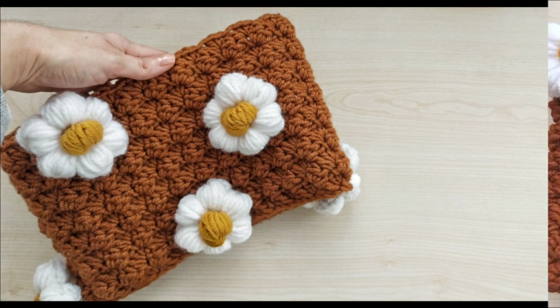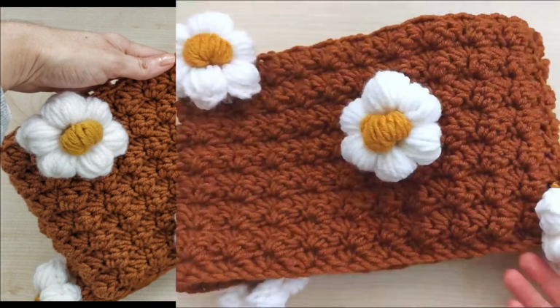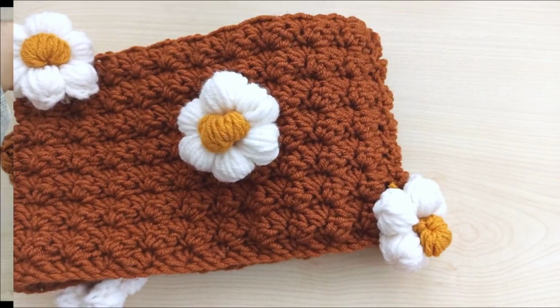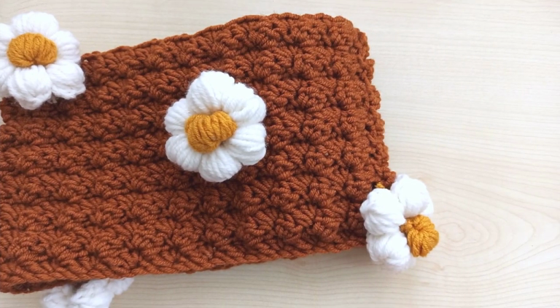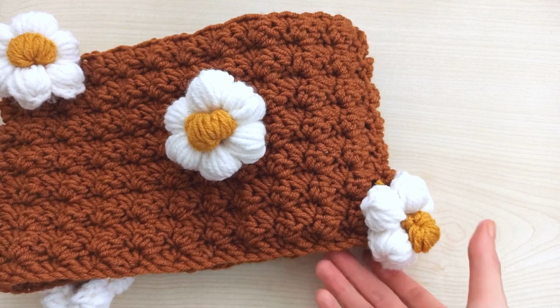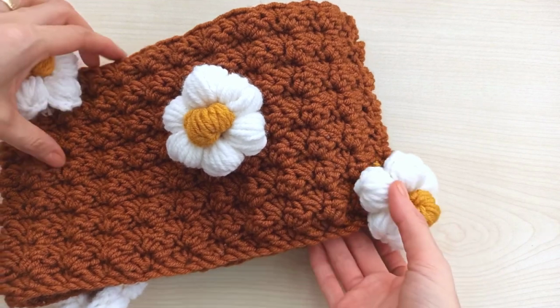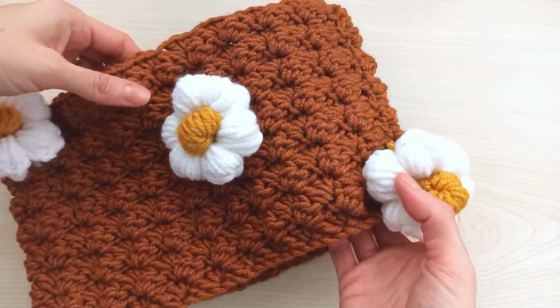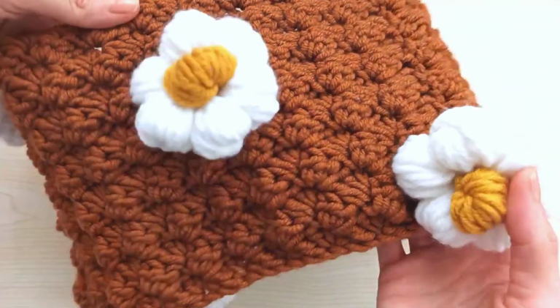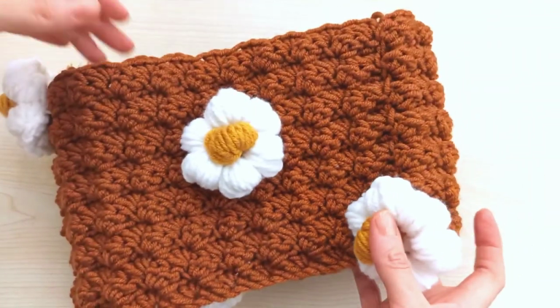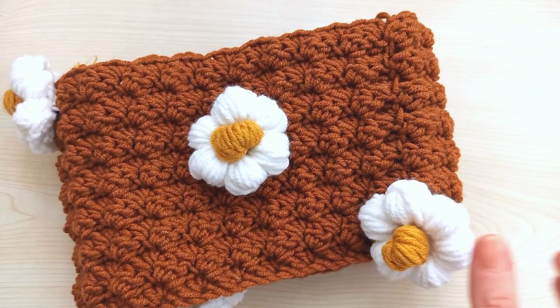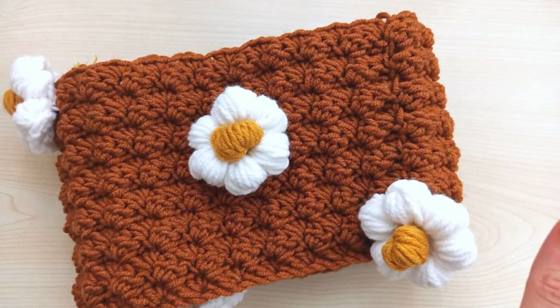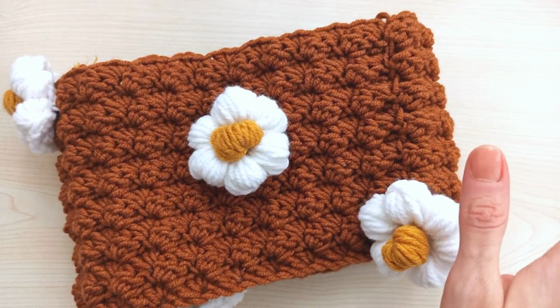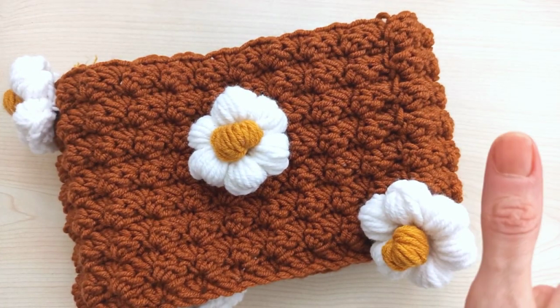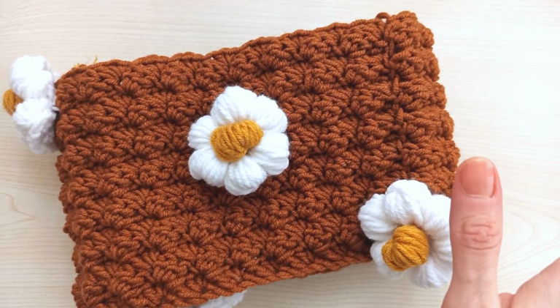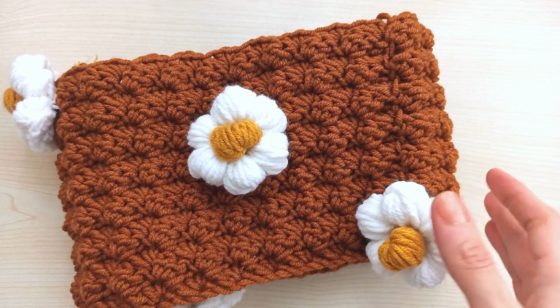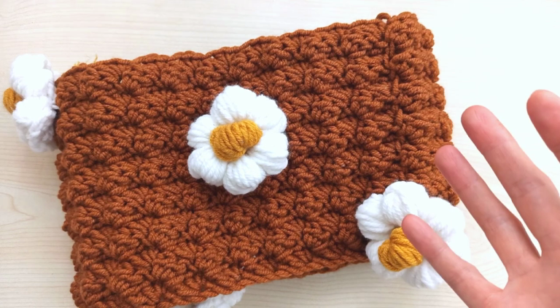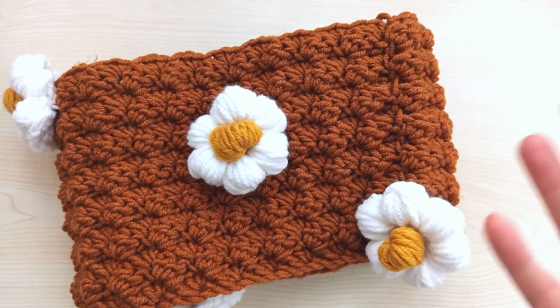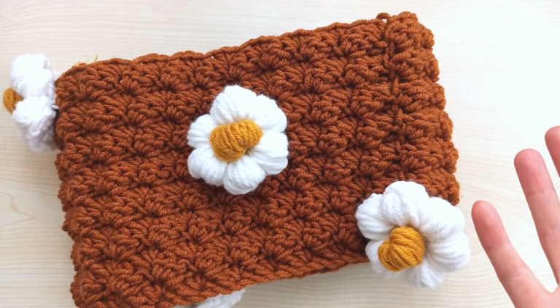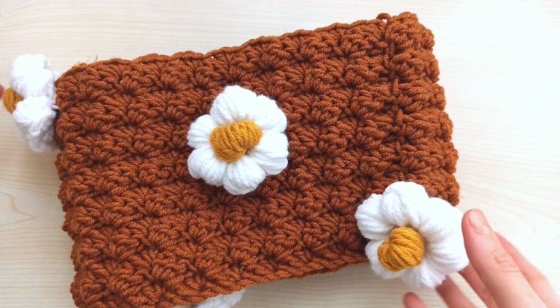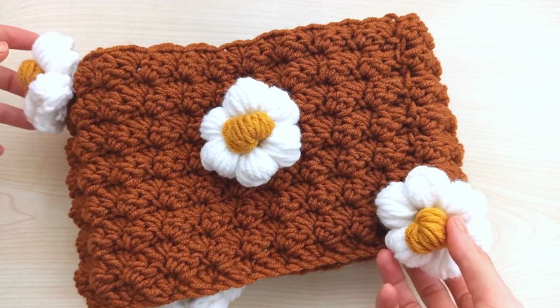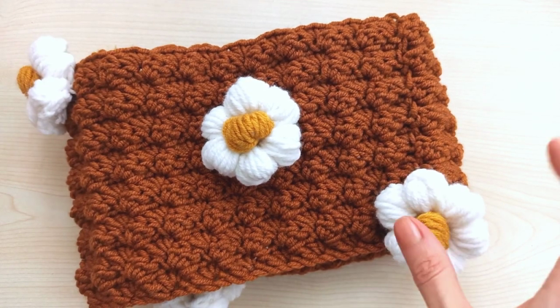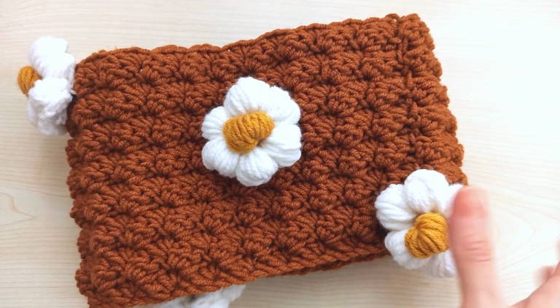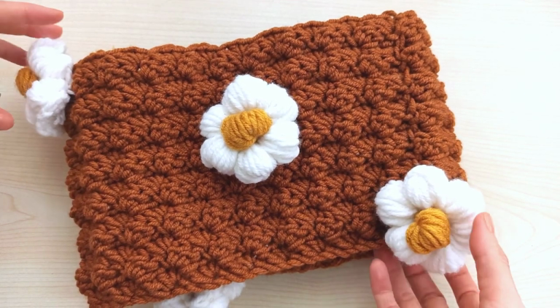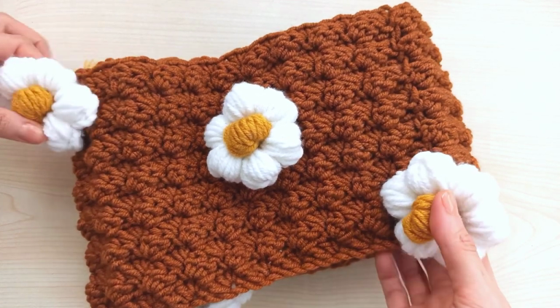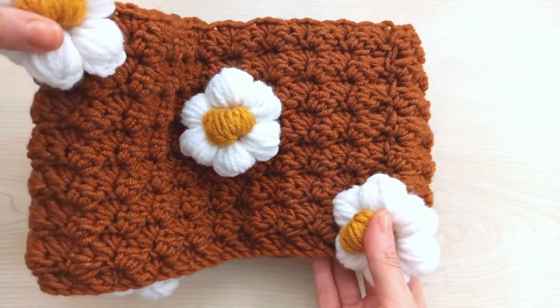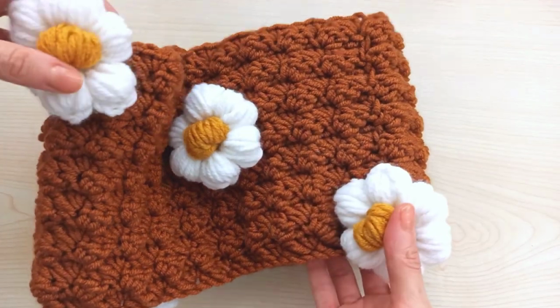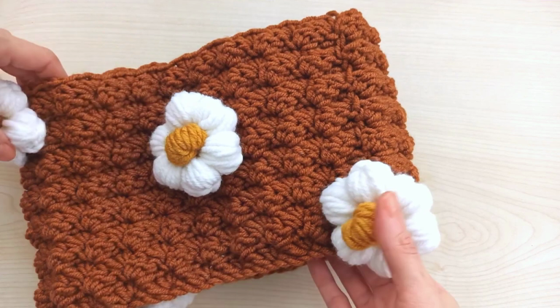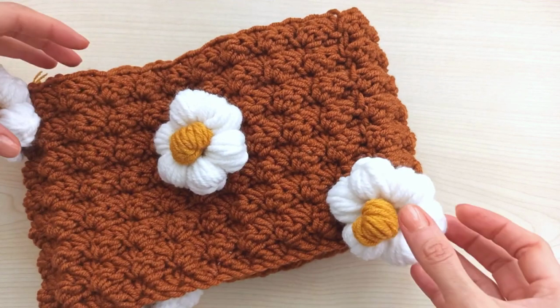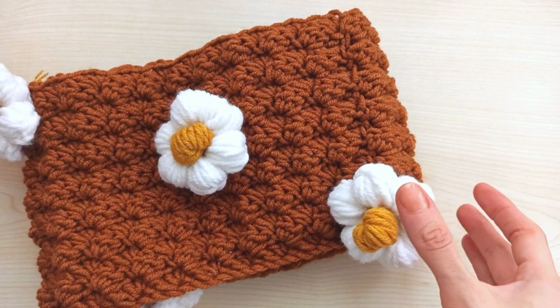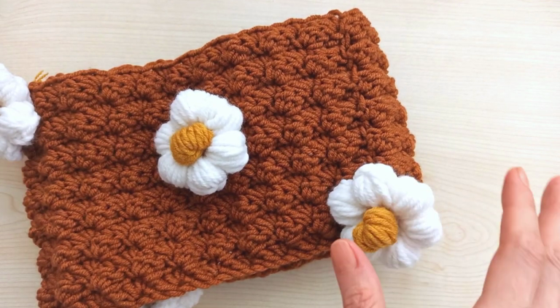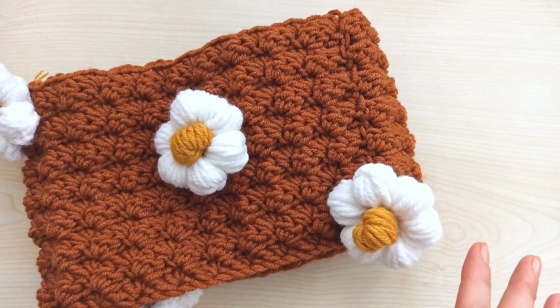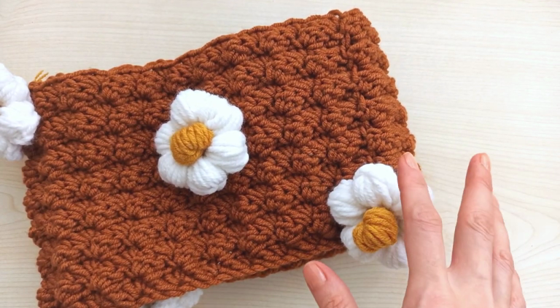Hi everyone, welcome to my channel. Today I want to share with you this - the cutest cowl or neck warmer in the world, I think. These daisies are so cute, I love it very much.